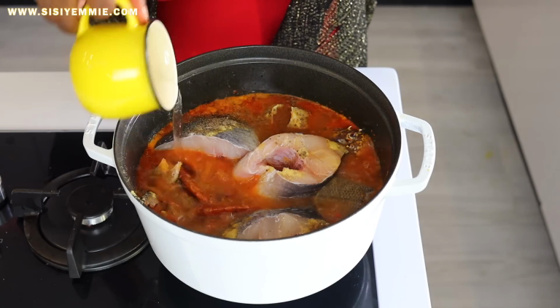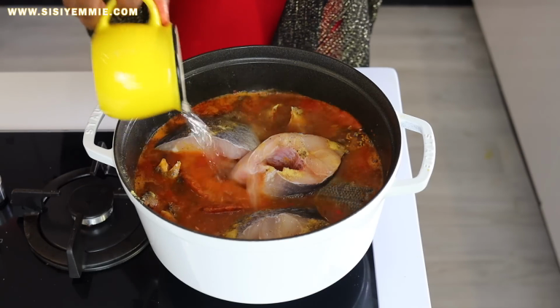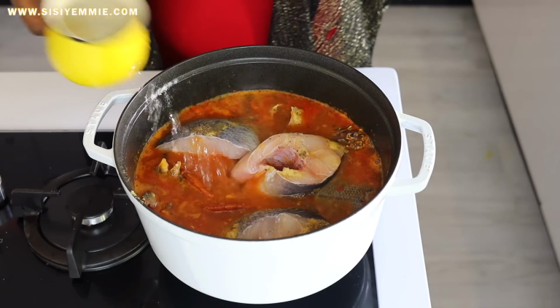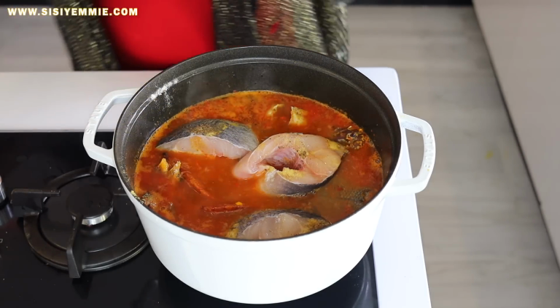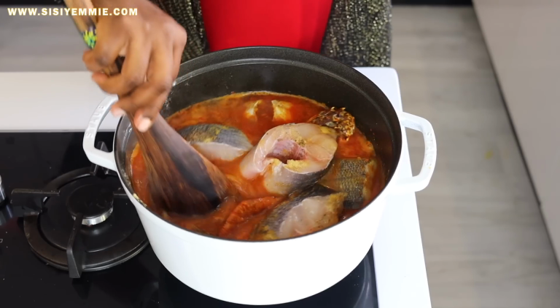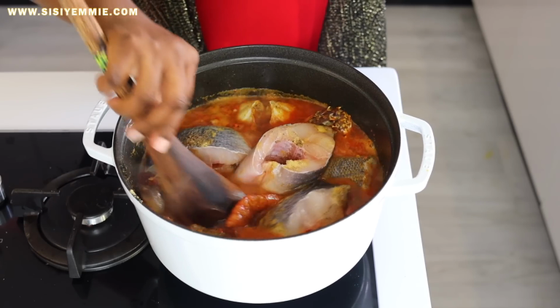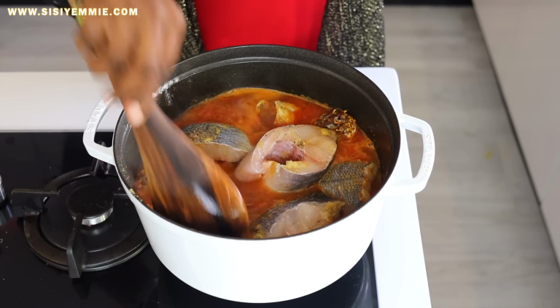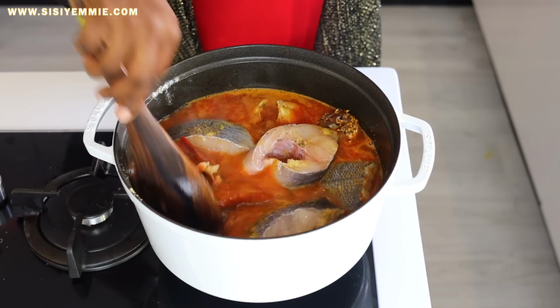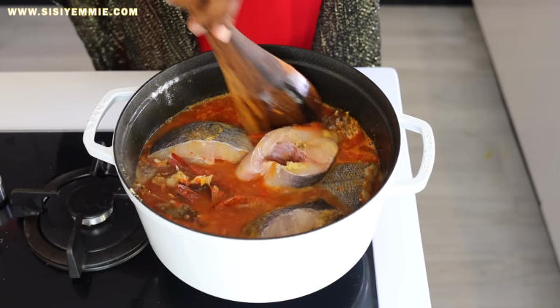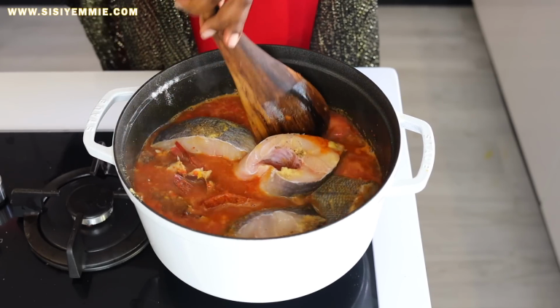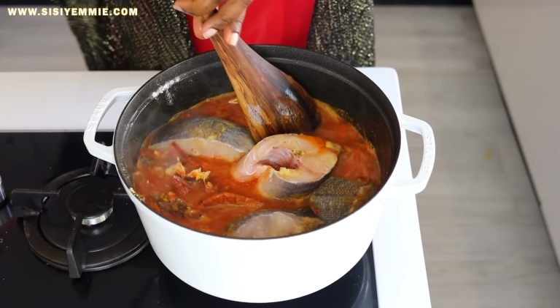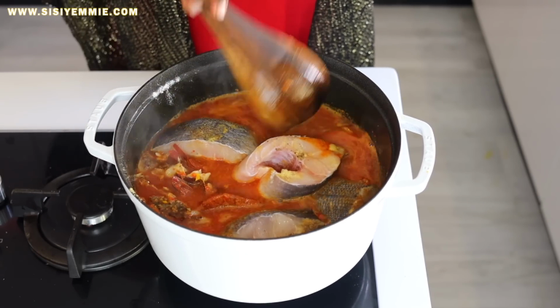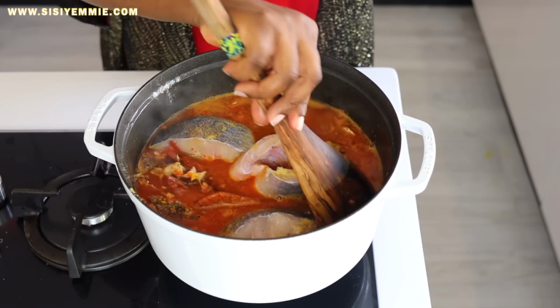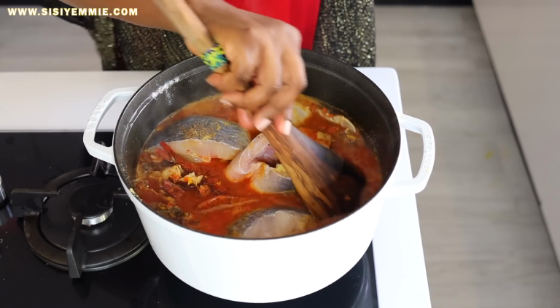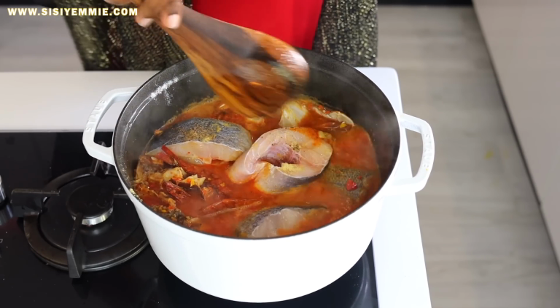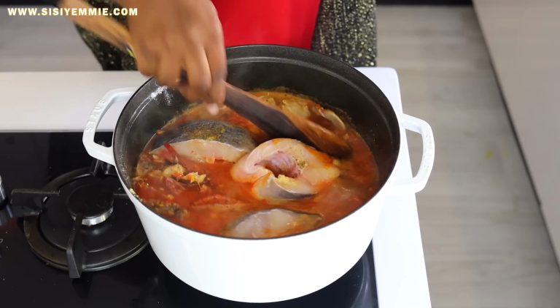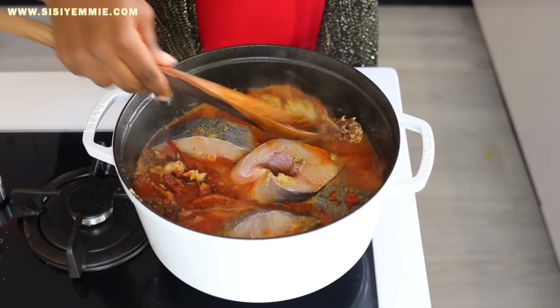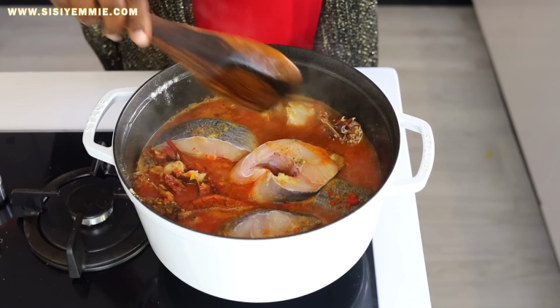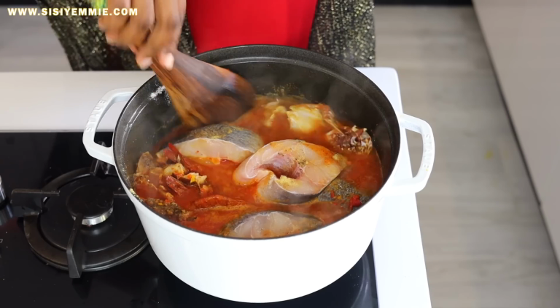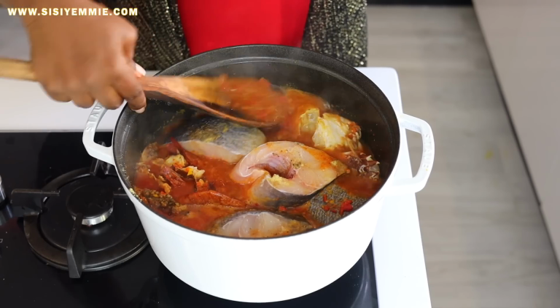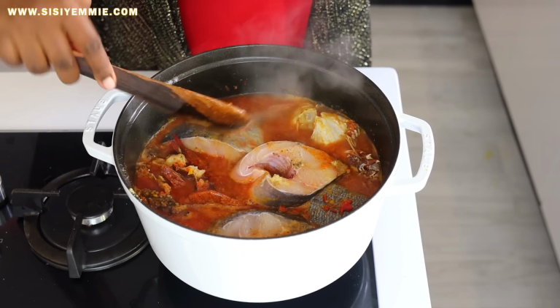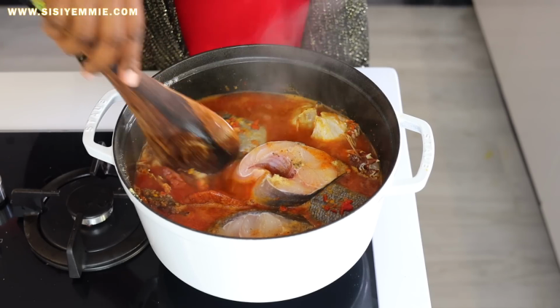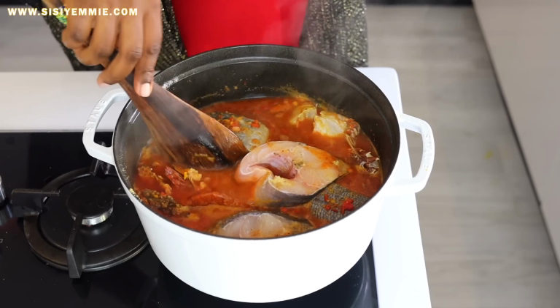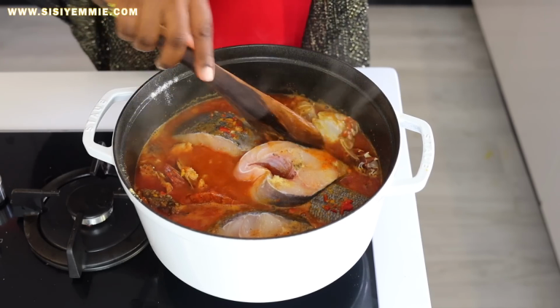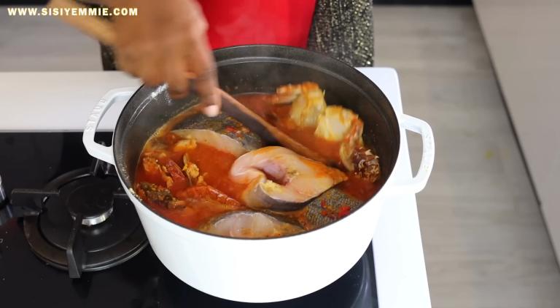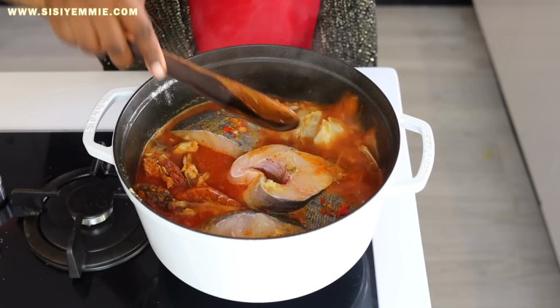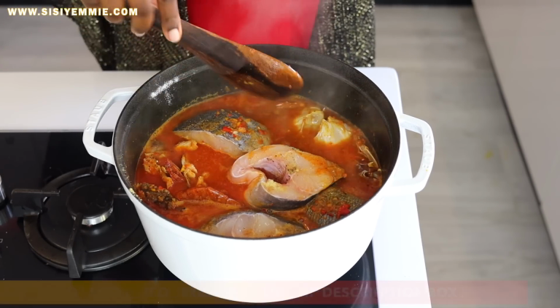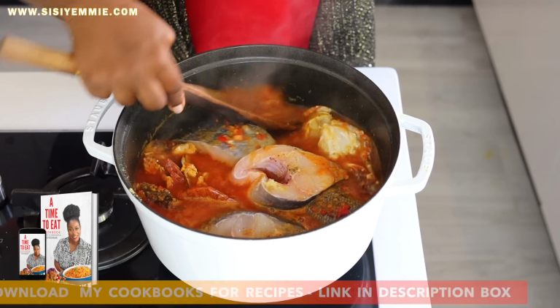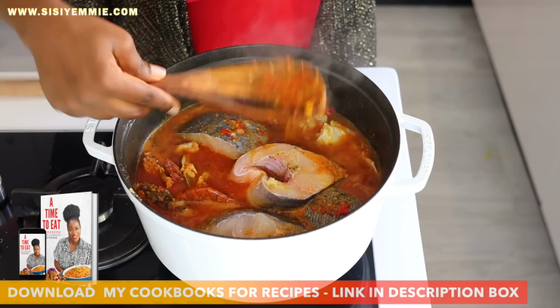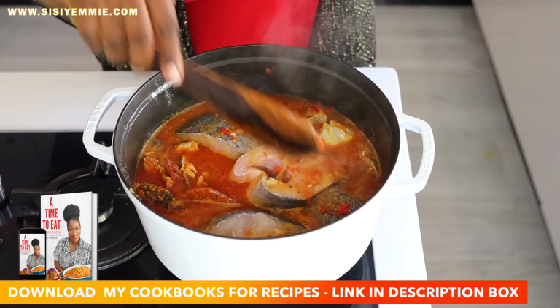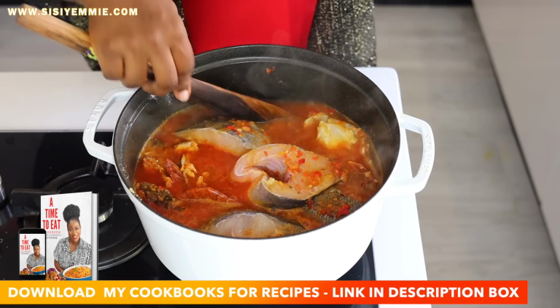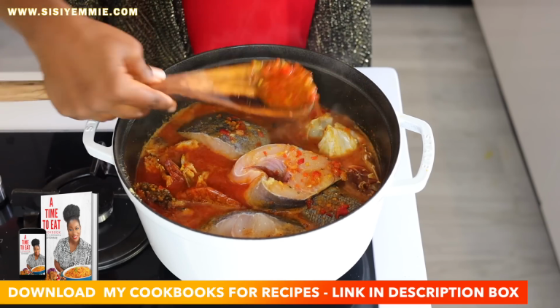We're adding more water — mix together just gently — and then we will allow this to cook for about seven minutes. Seafood okra is one of my favorite soups to cook because it cooks very fast and it is so delicious.